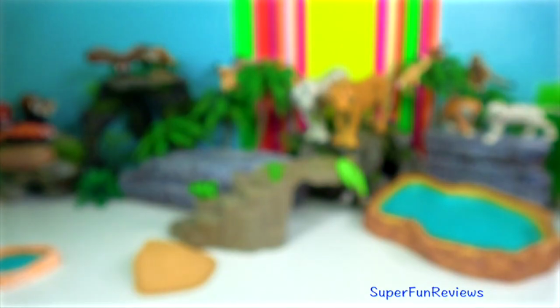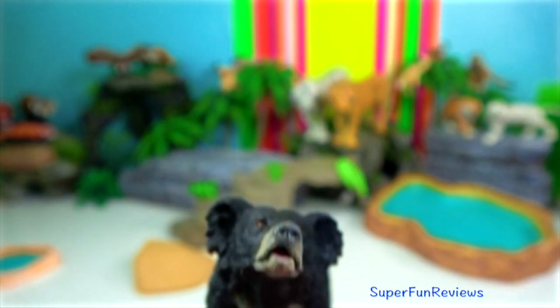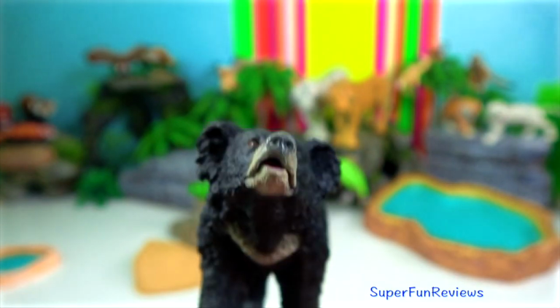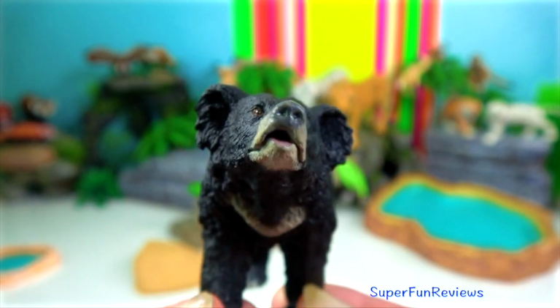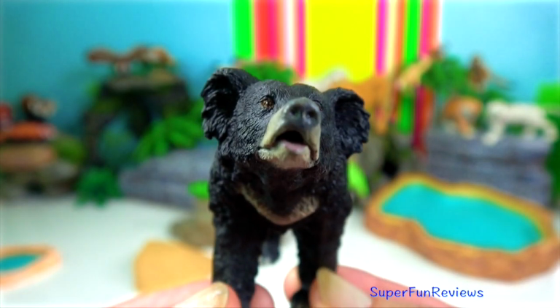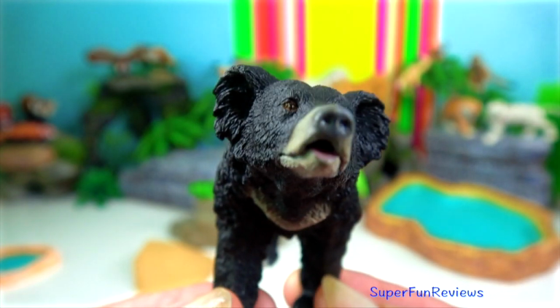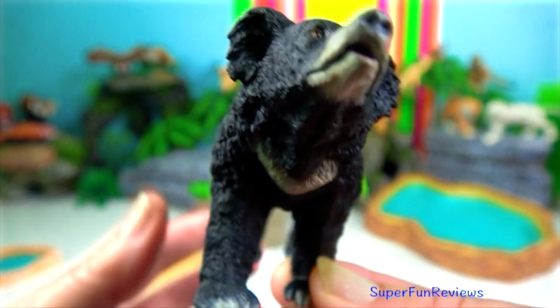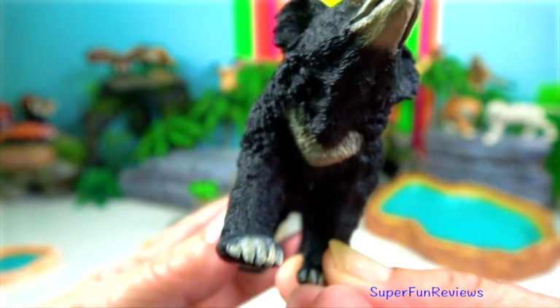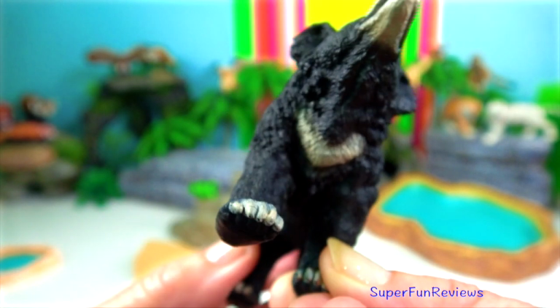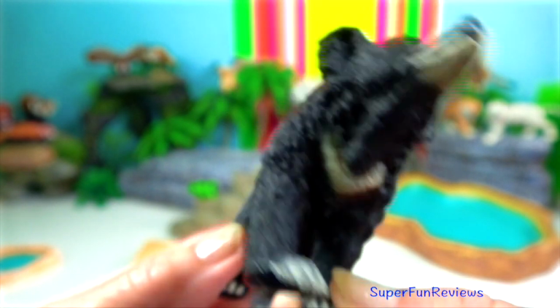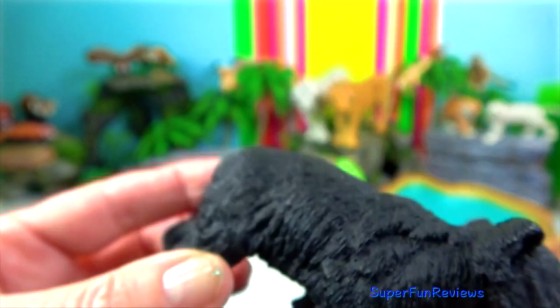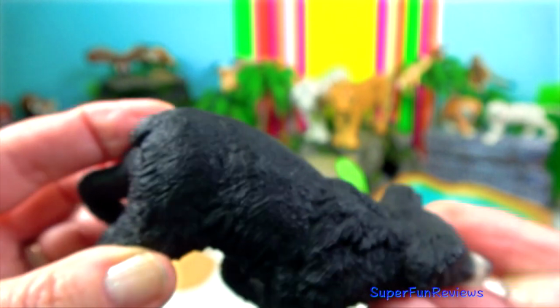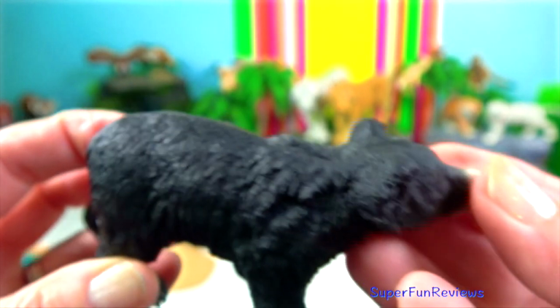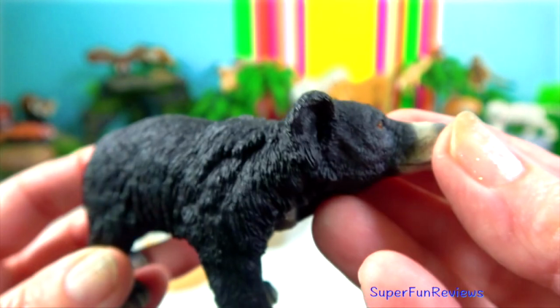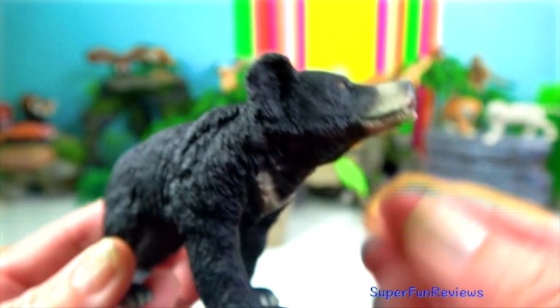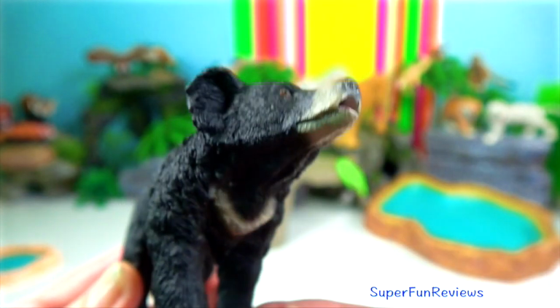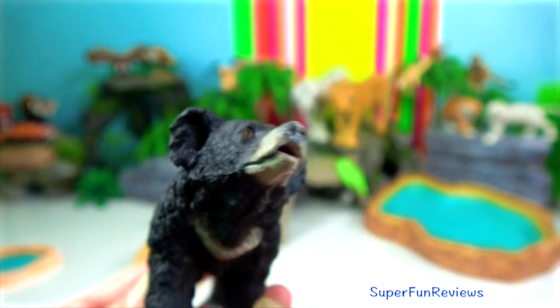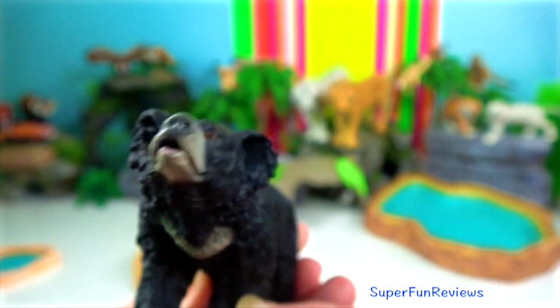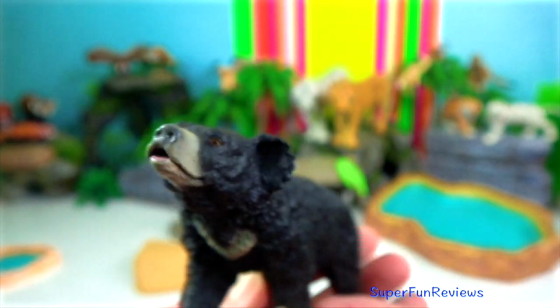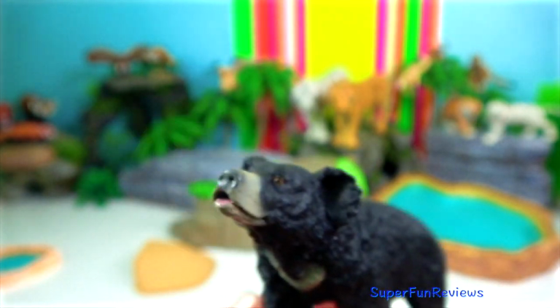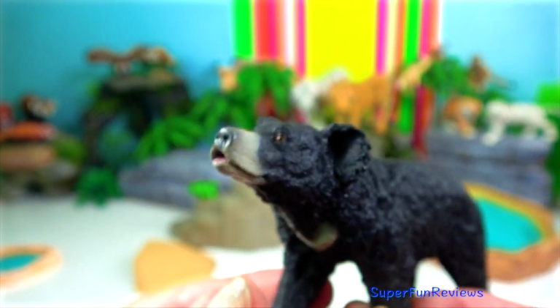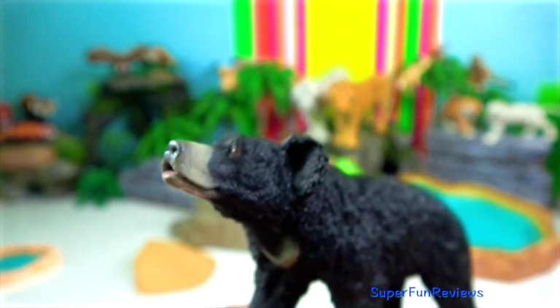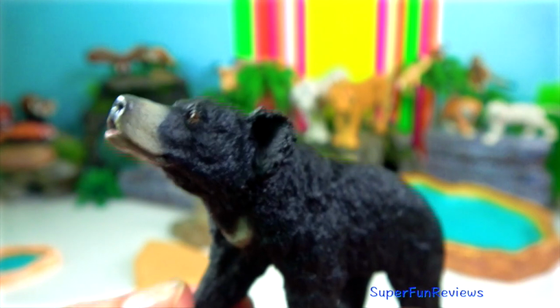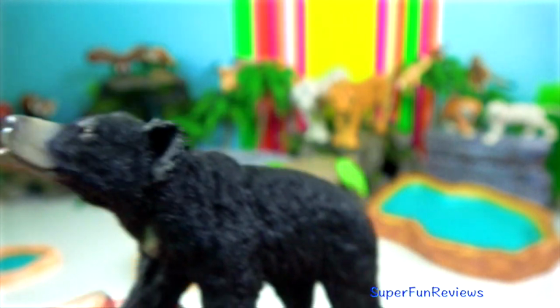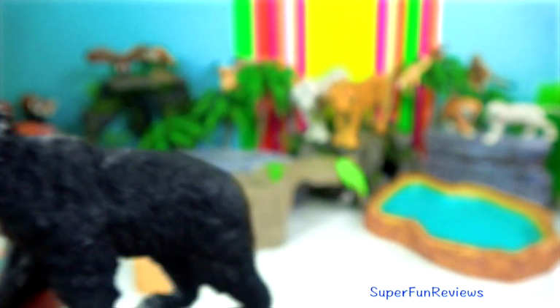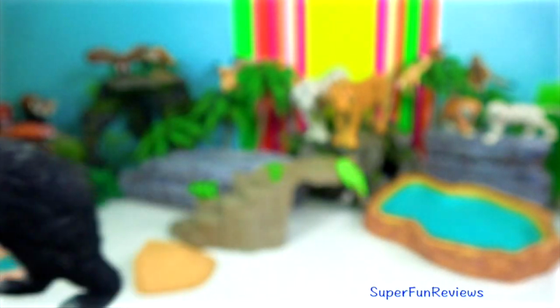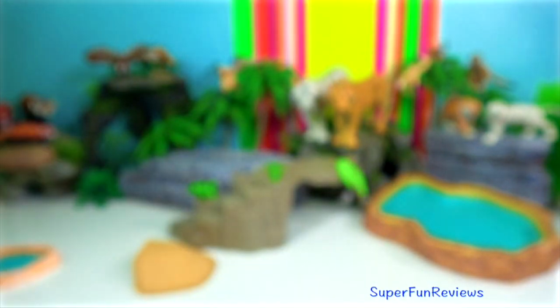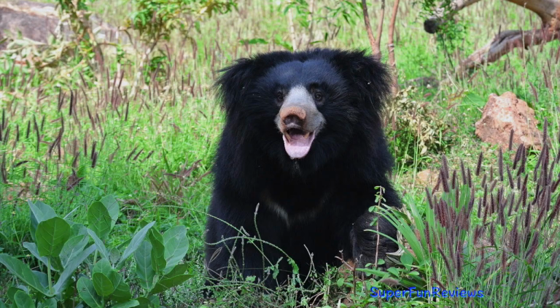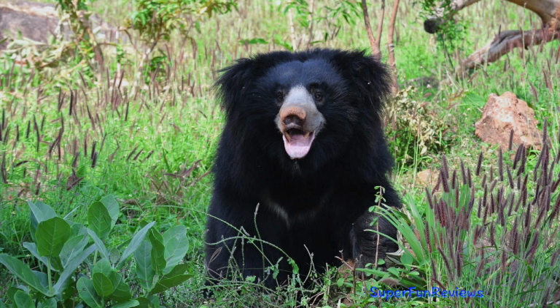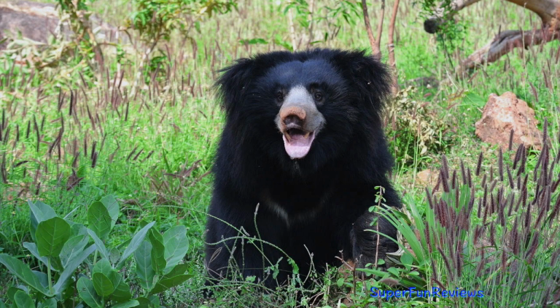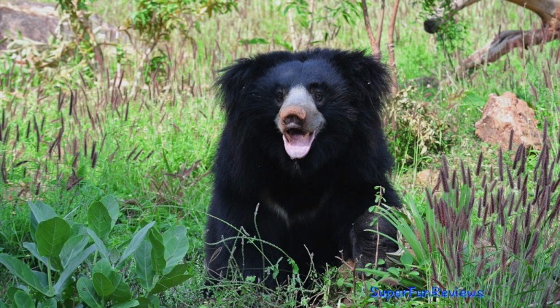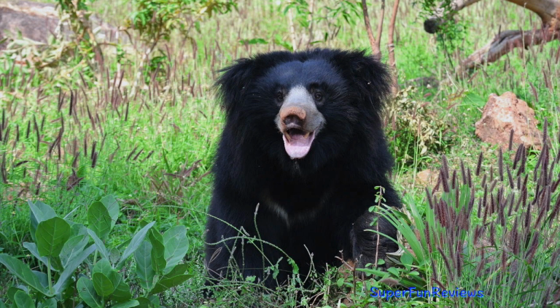Sloth bear. It has a long lower lip which it uses for sucking up insects. It has long shaggy fur, a mane around the face and long sickle-shaped claws.